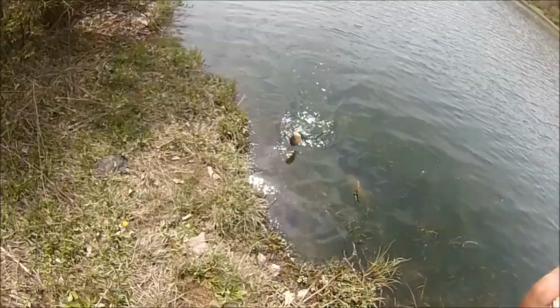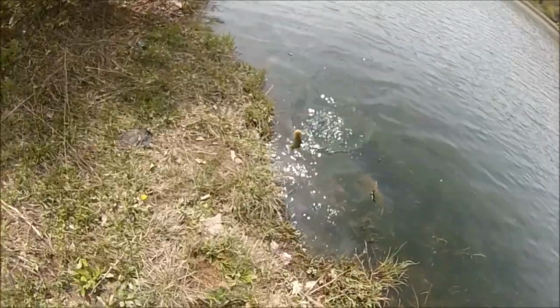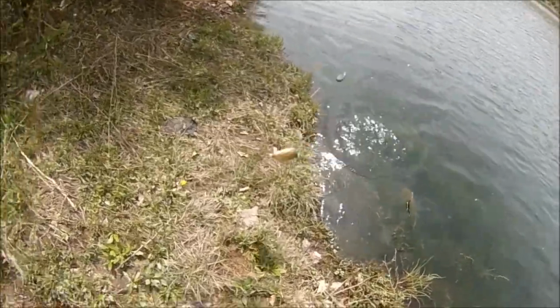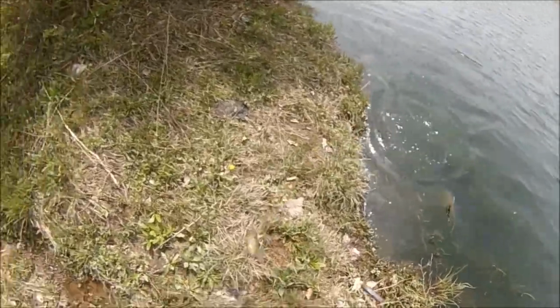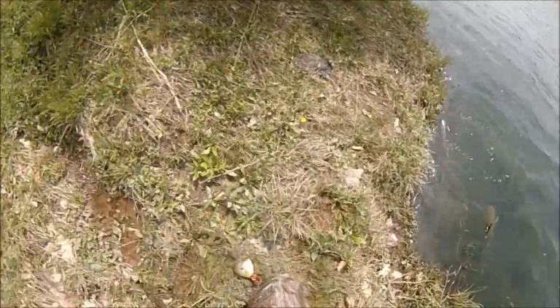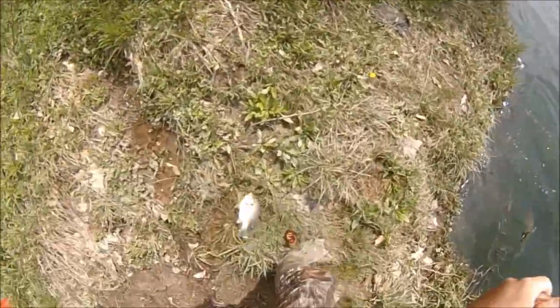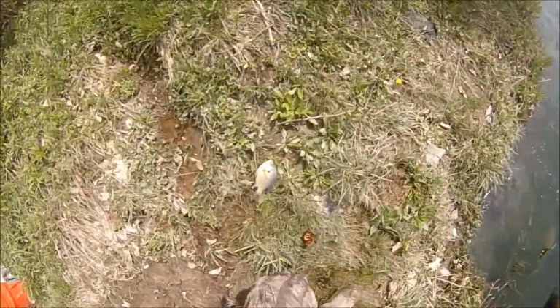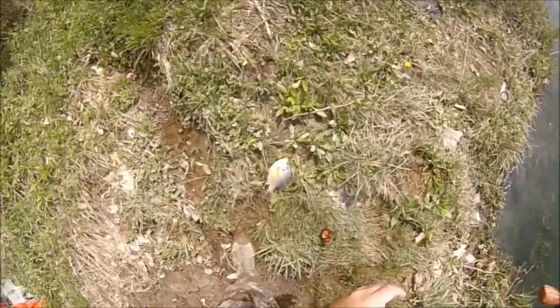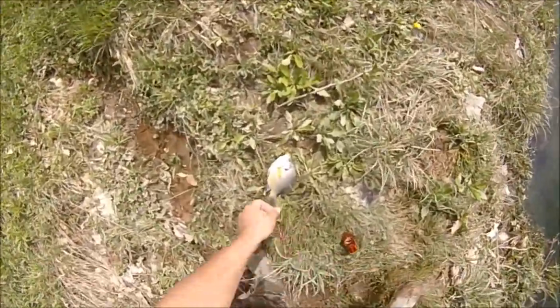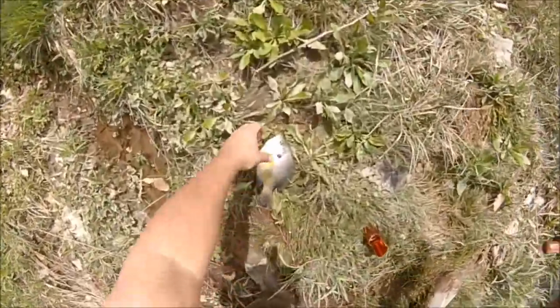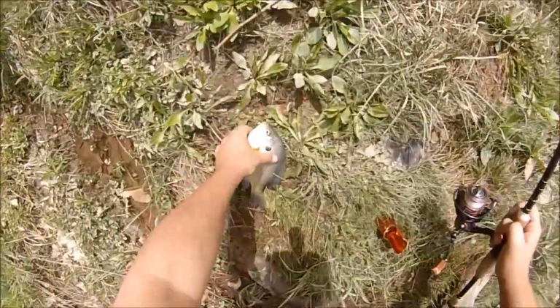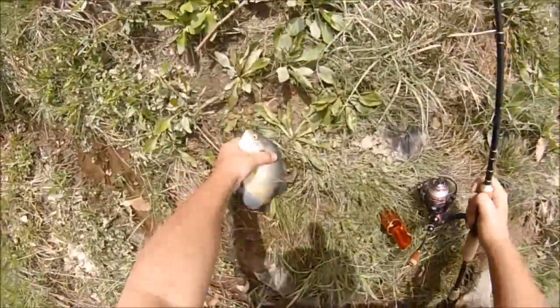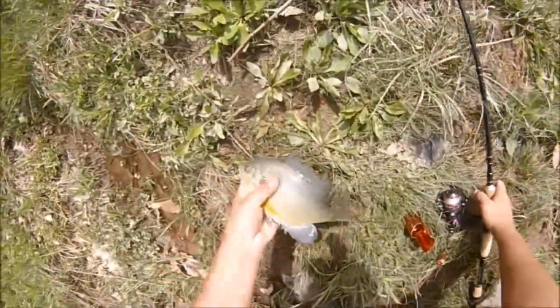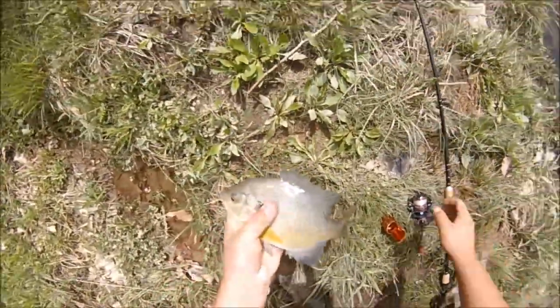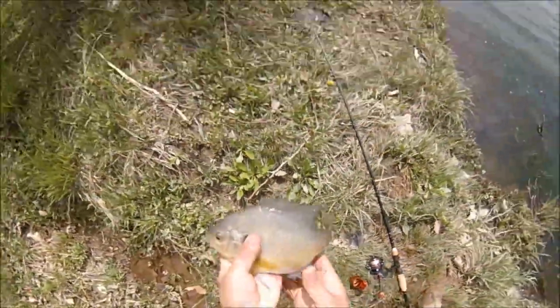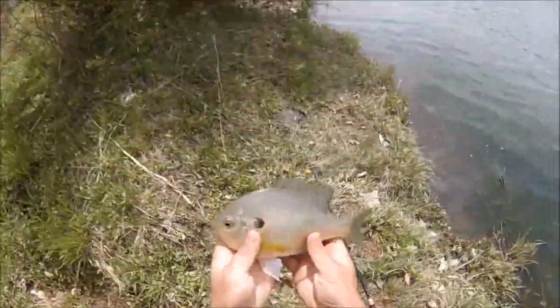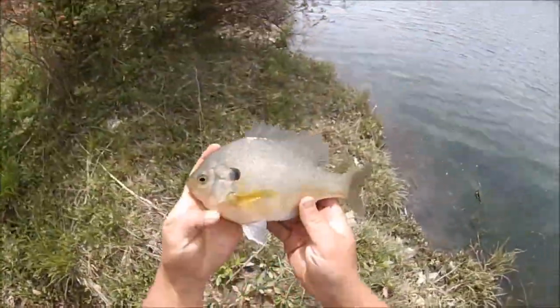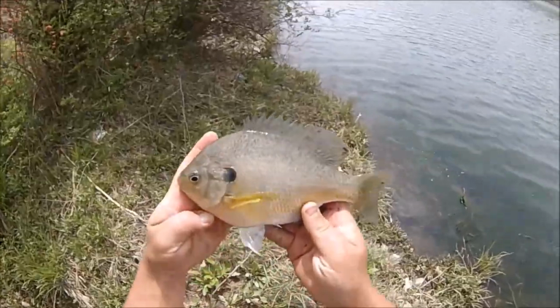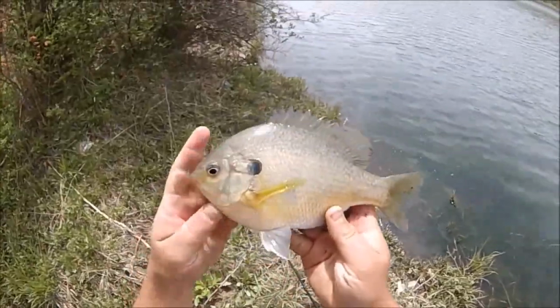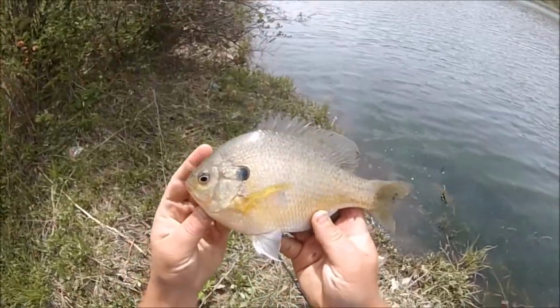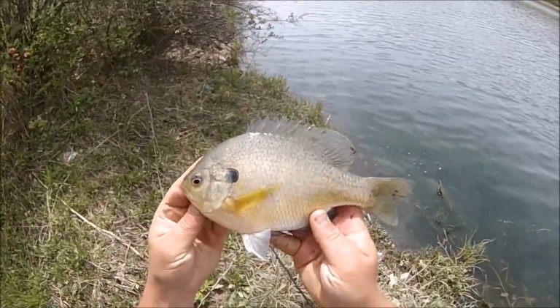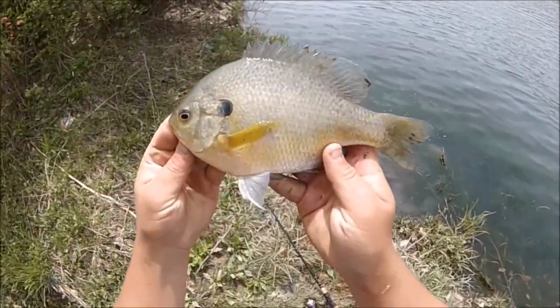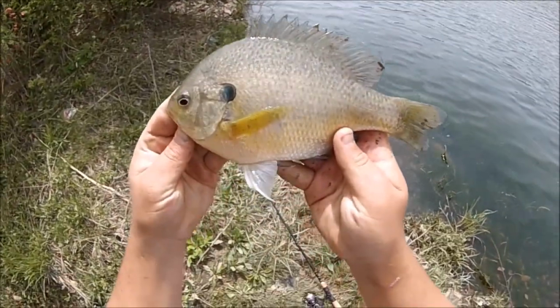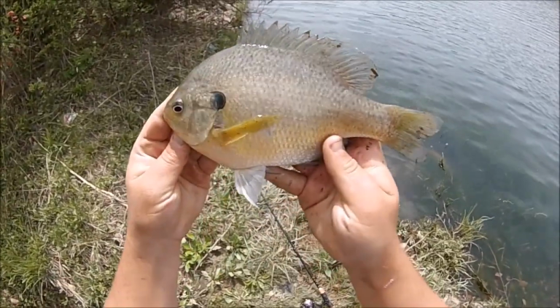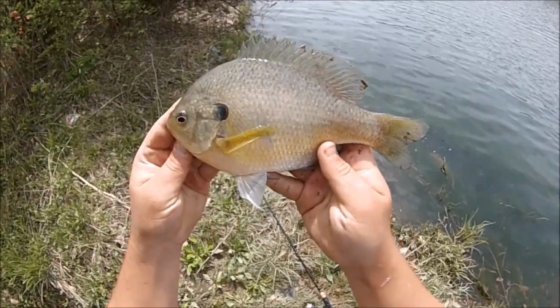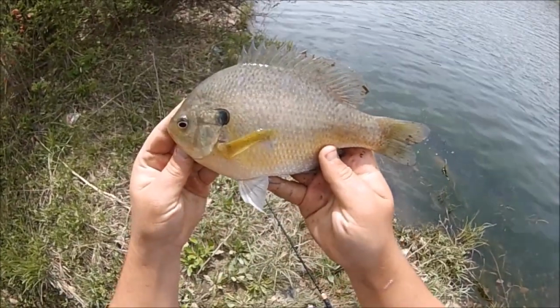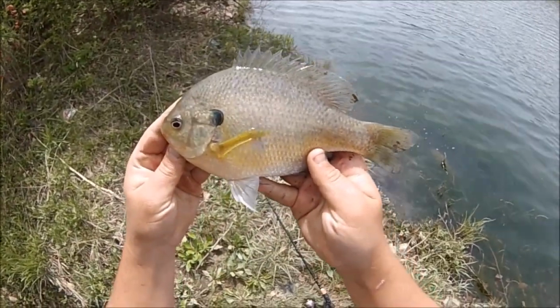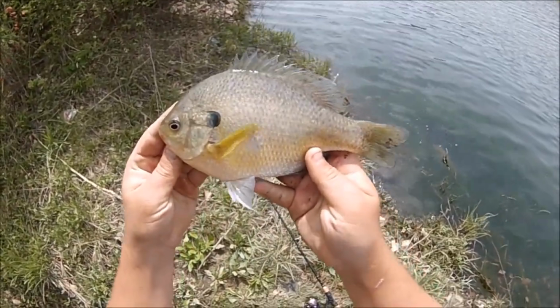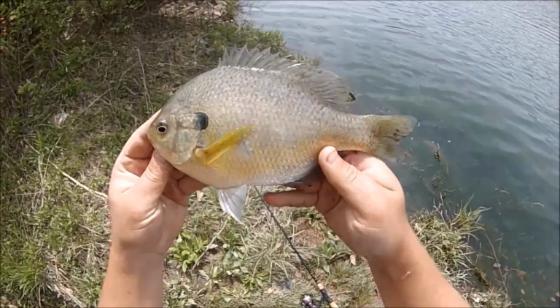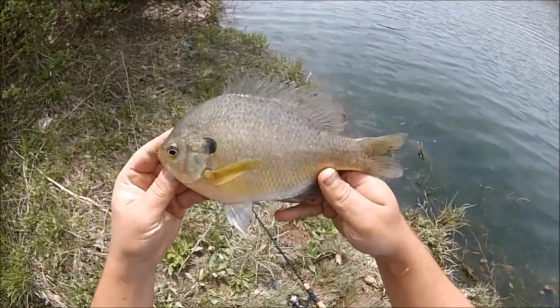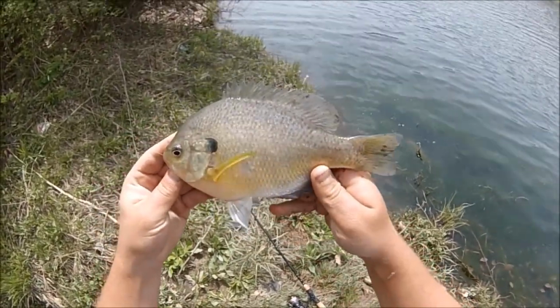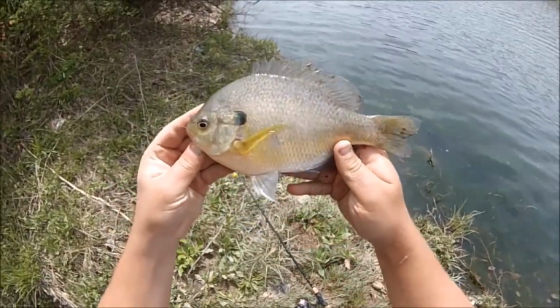That's a piglet, holy cow! Look at that gill — that's a nice gill. Very nice.